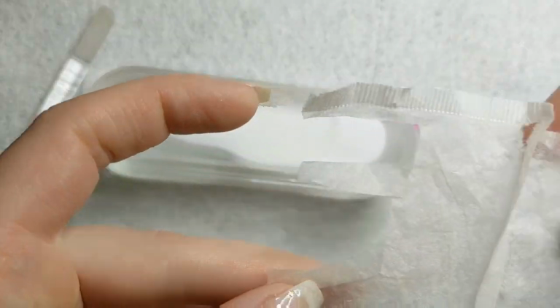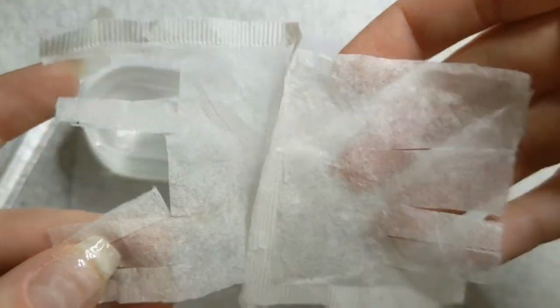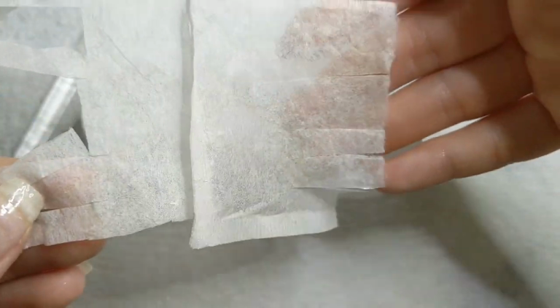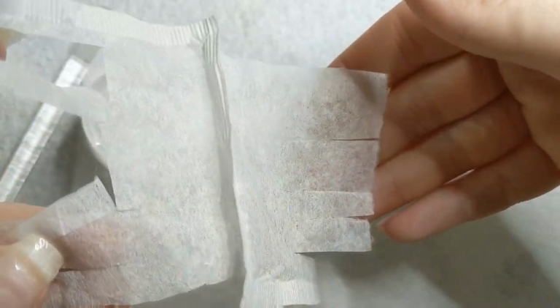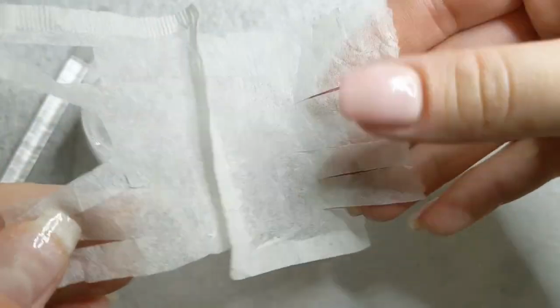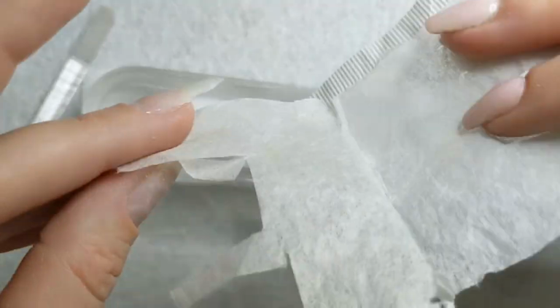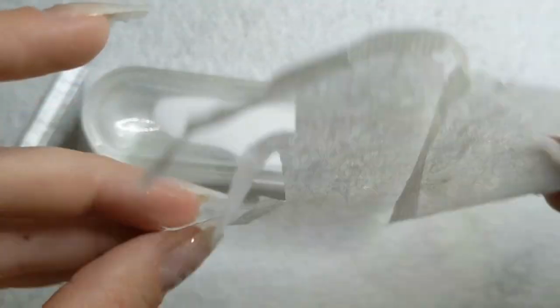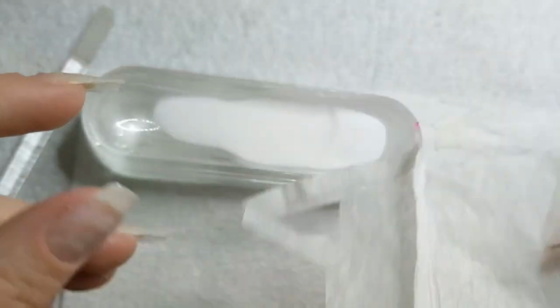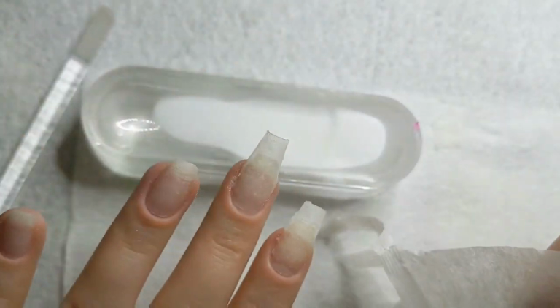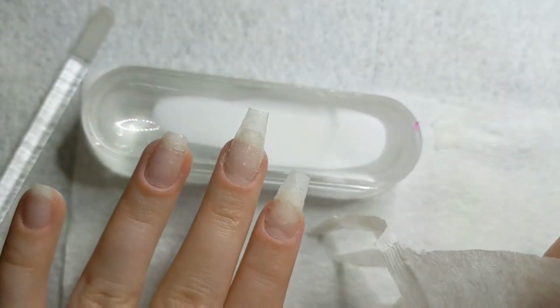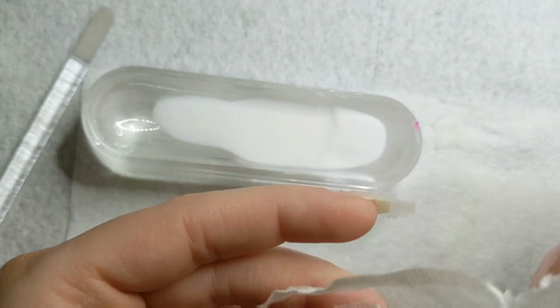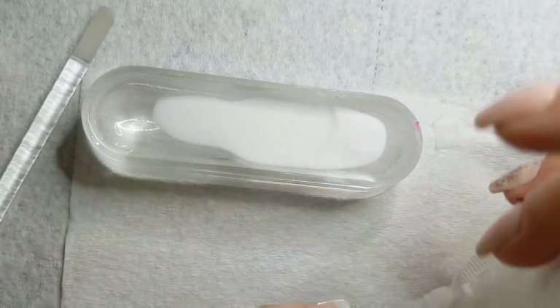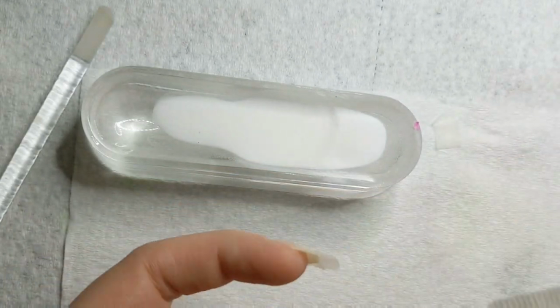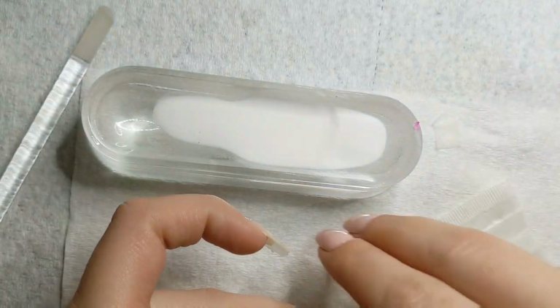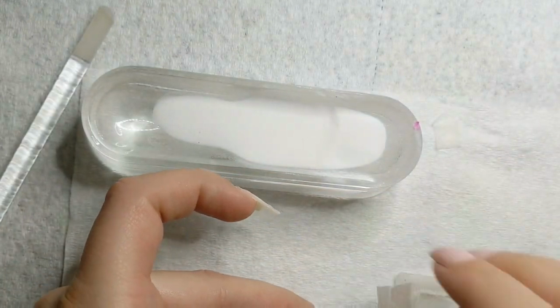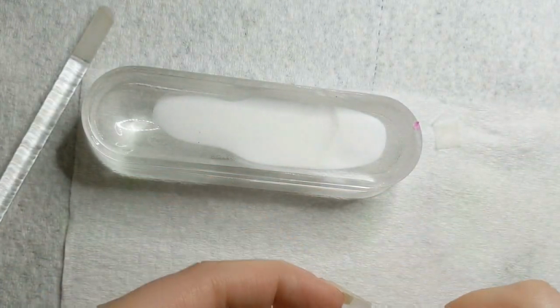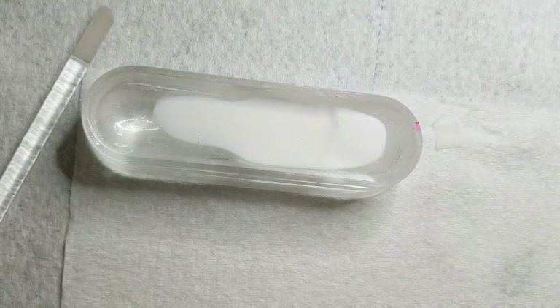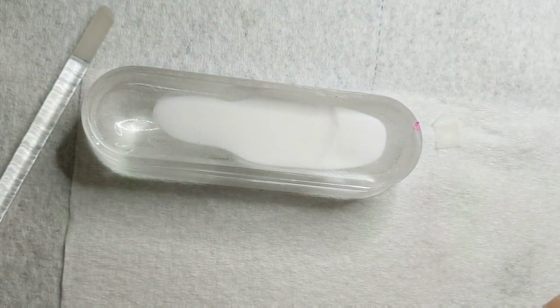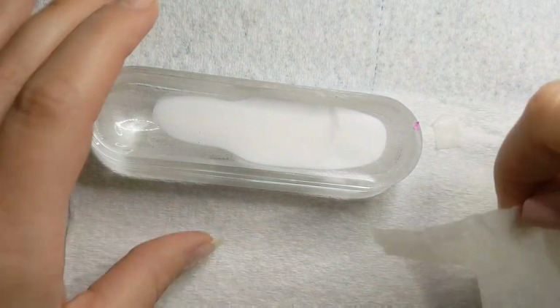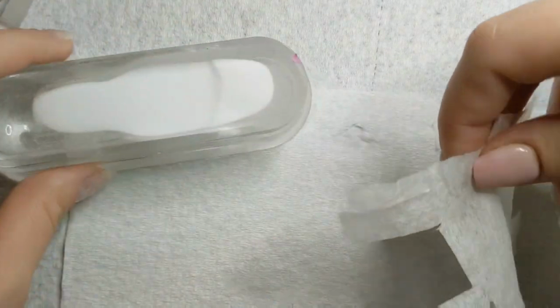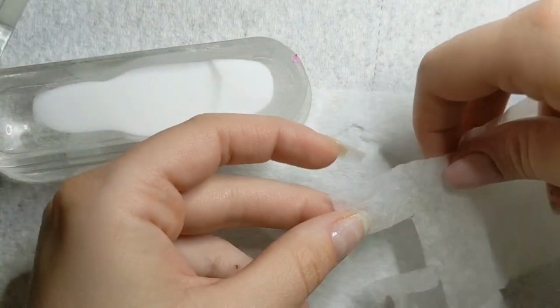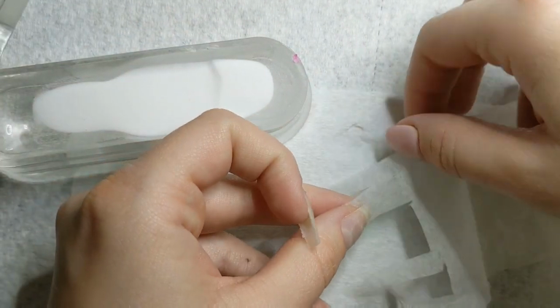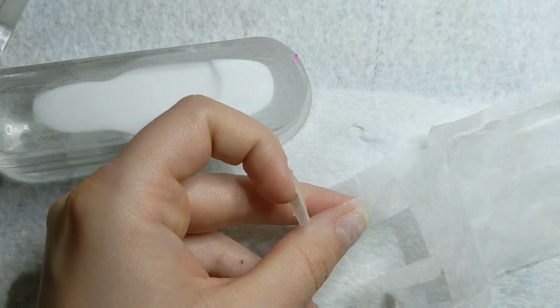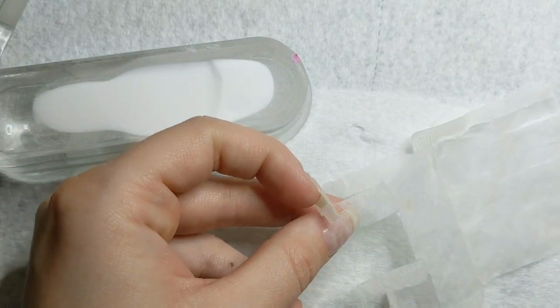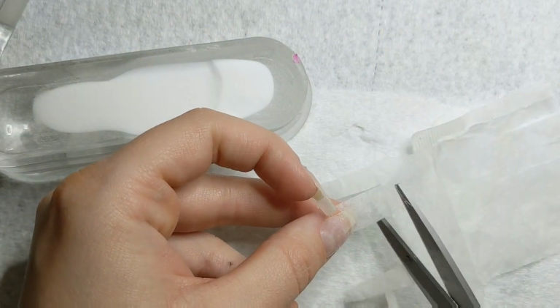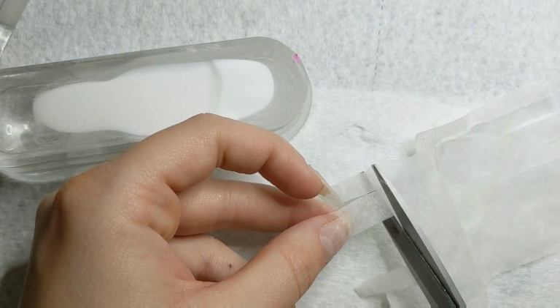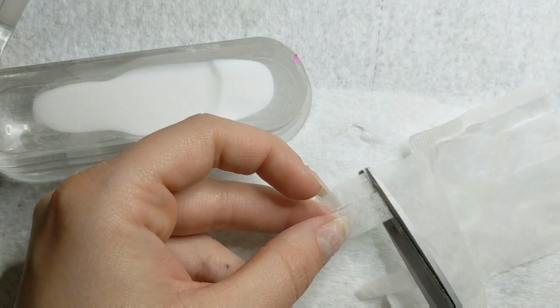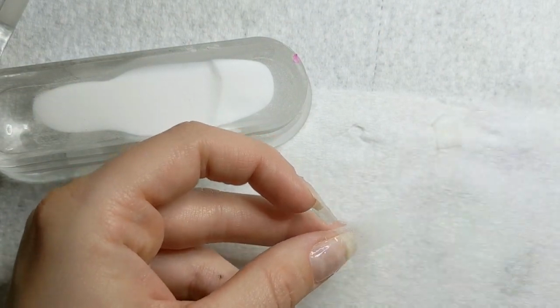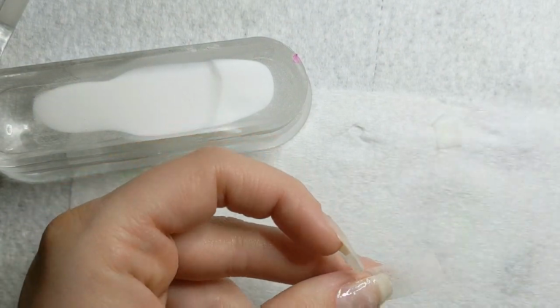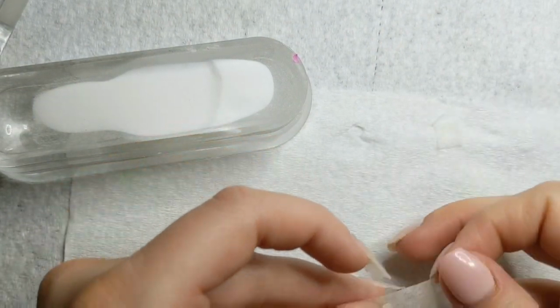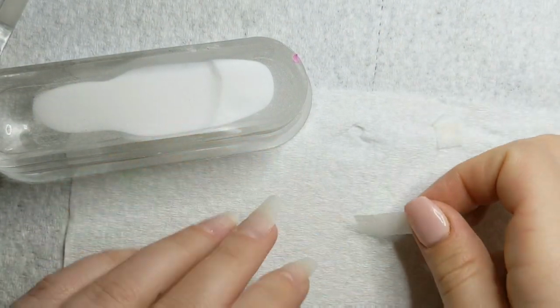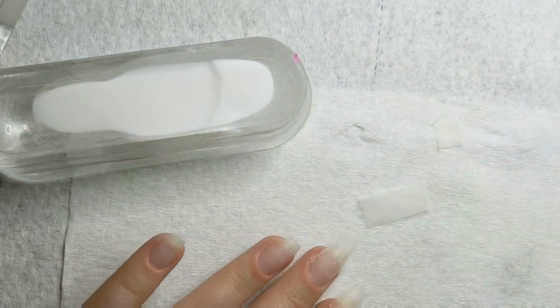First things first, I pre-cut tapered strips into my teabag, one for each nail, so that I can pull them off as I go and finish that nail first before moving on to the next — because you don't want it to break. You want it to be nice and hard and ready.